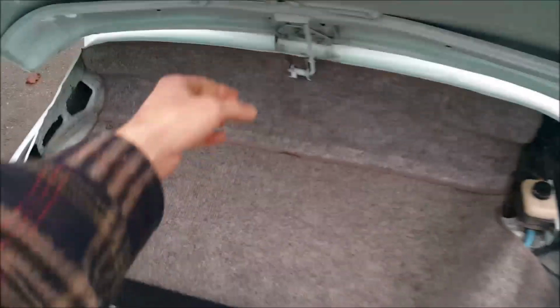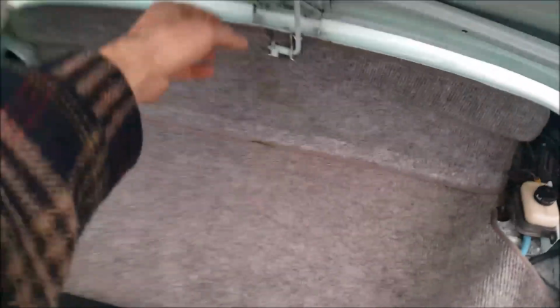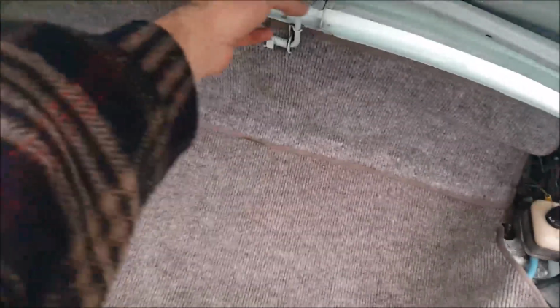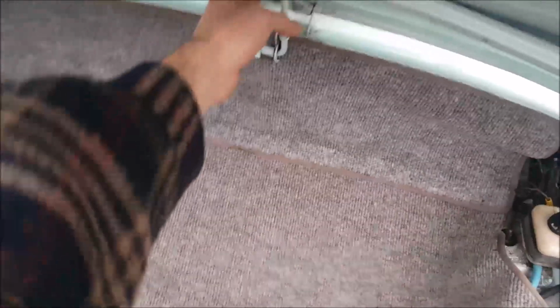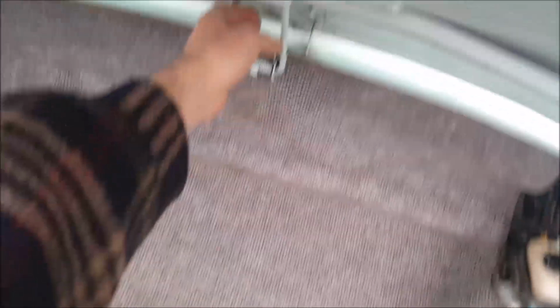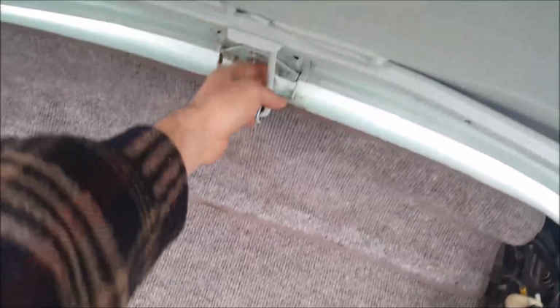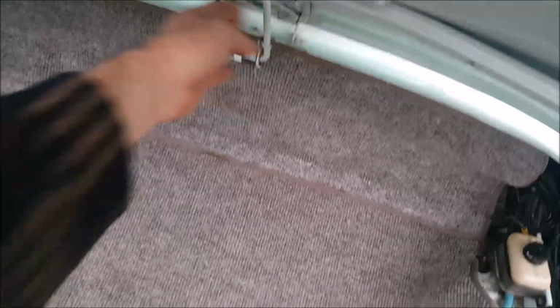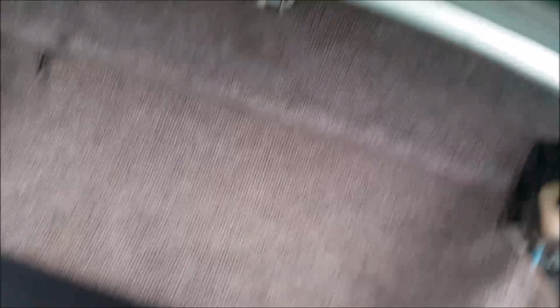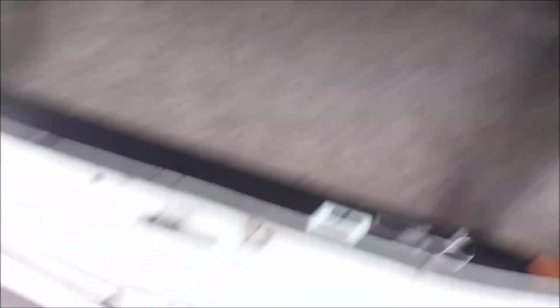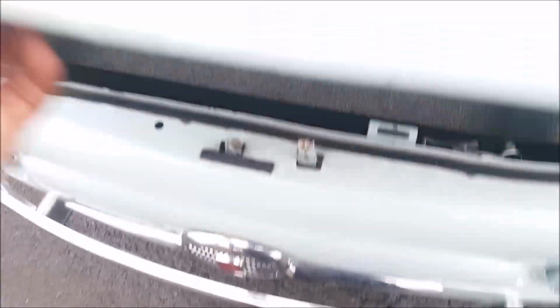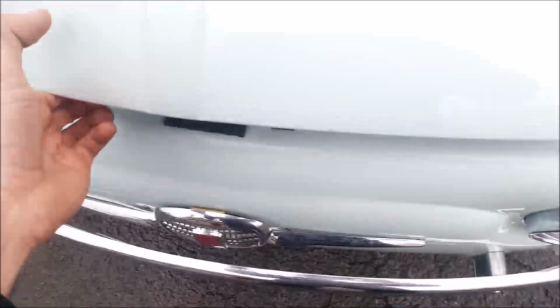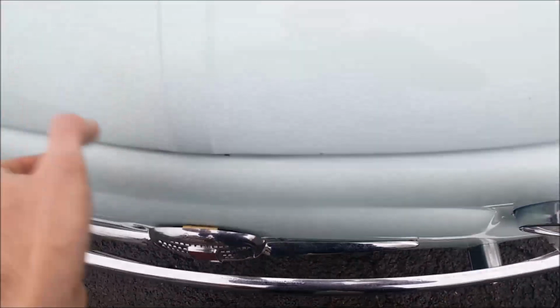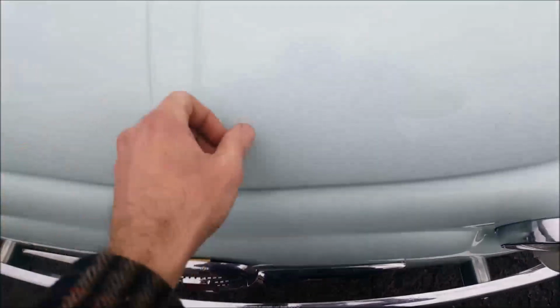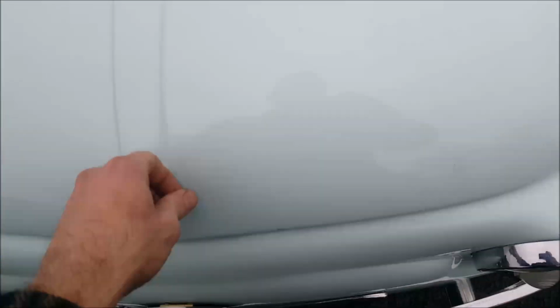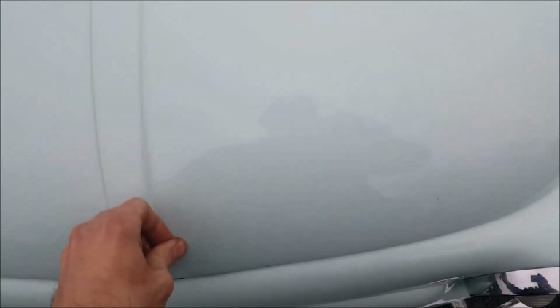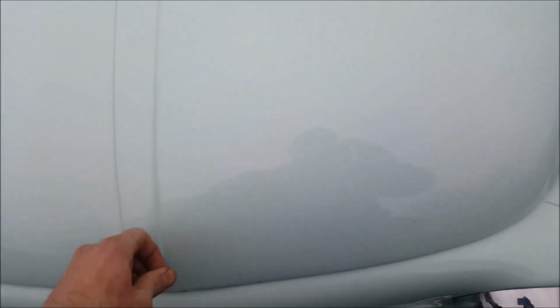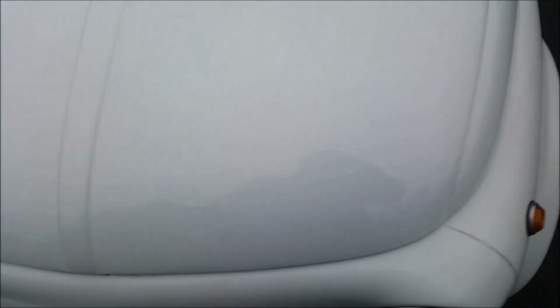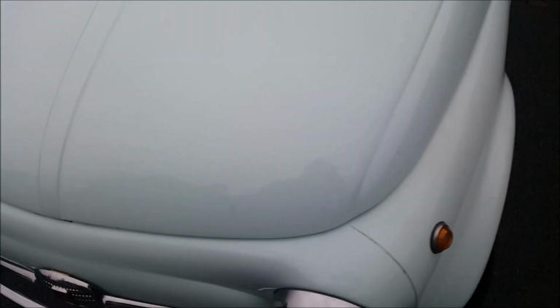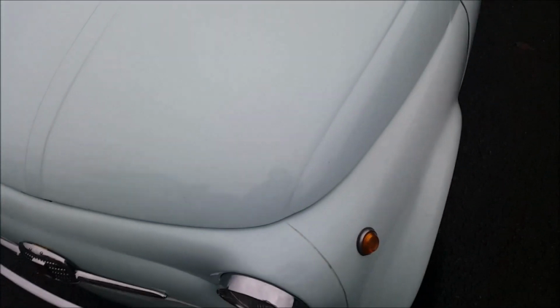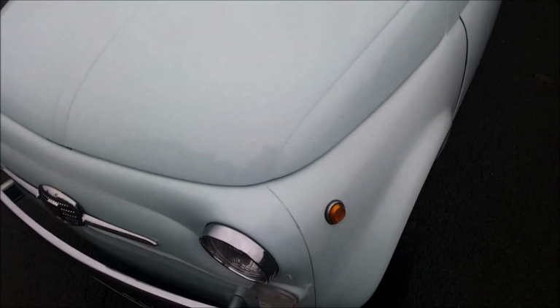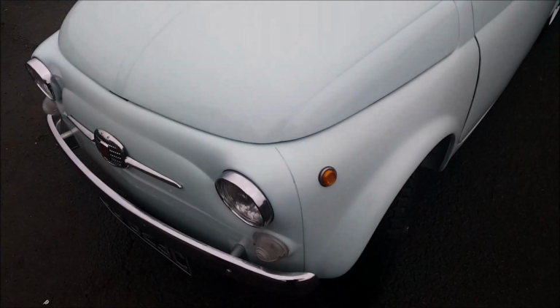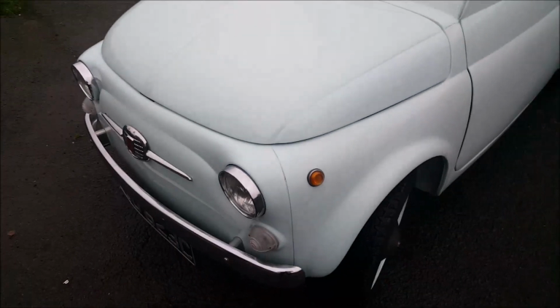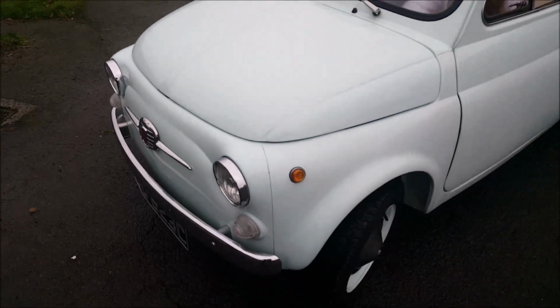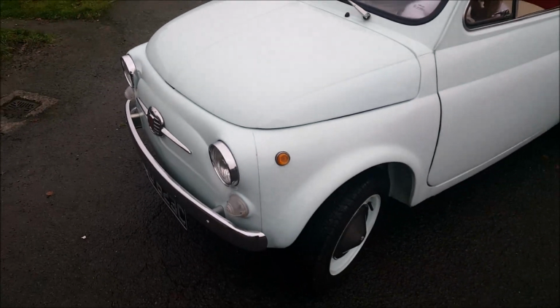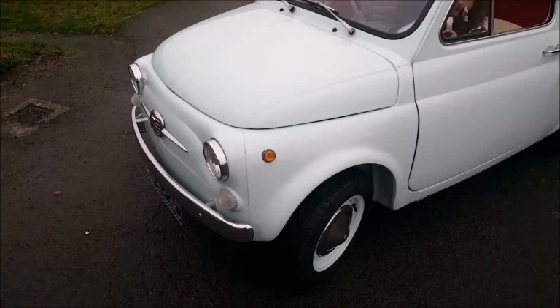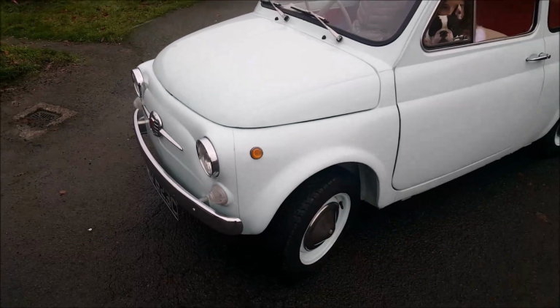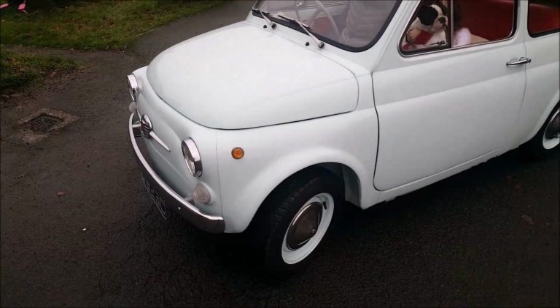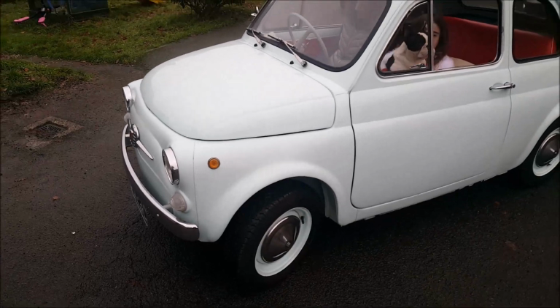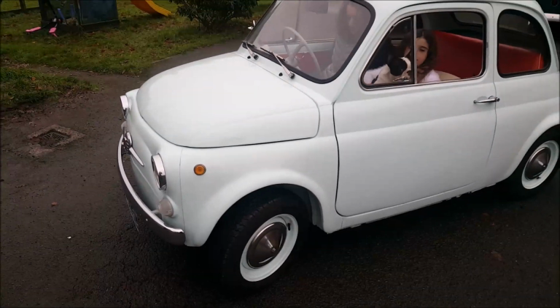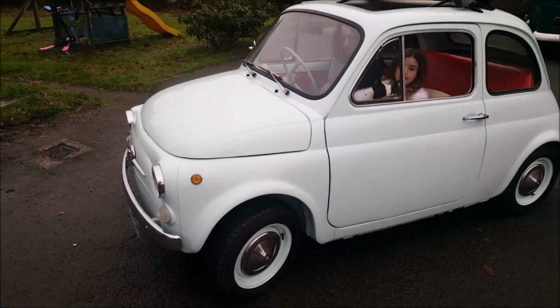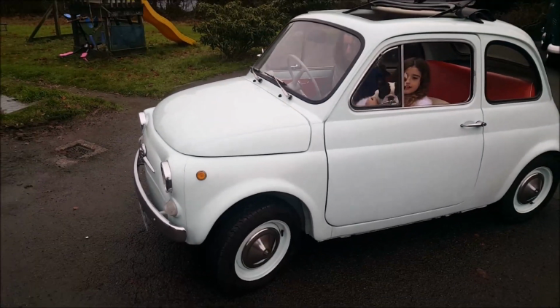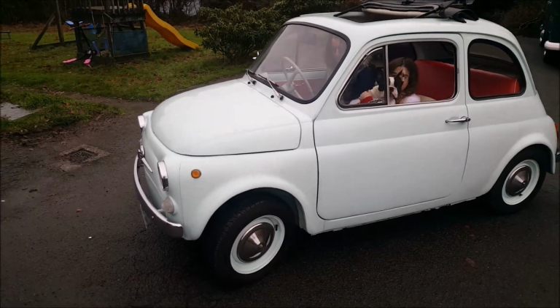Going around the rest of the car, it's pretty much stock Fiat 500.